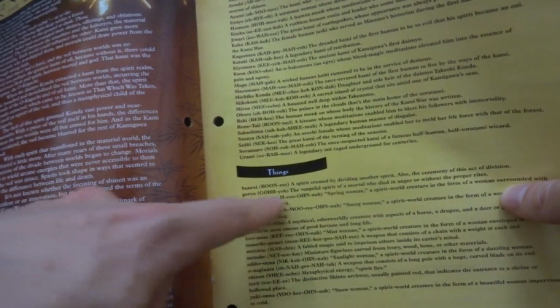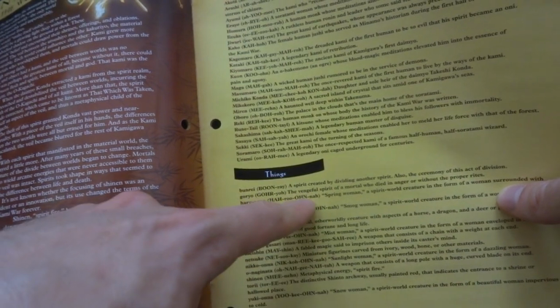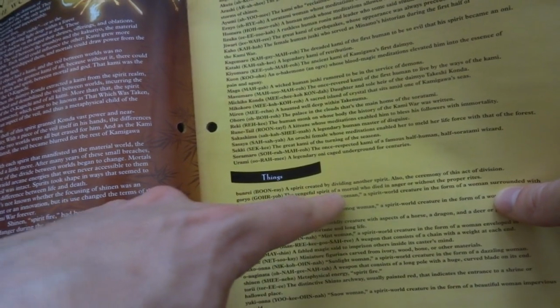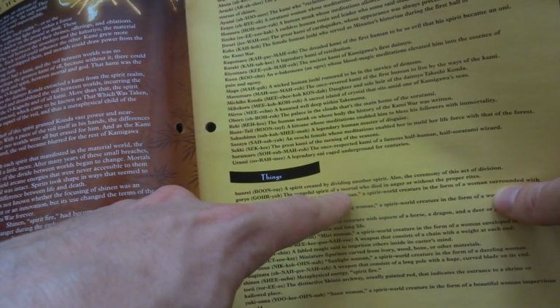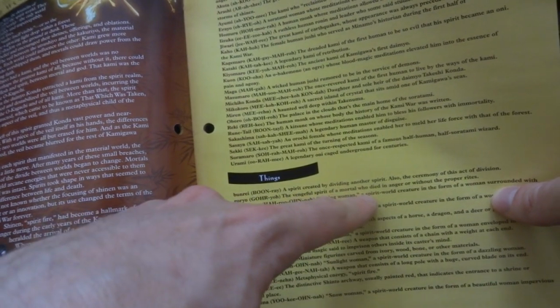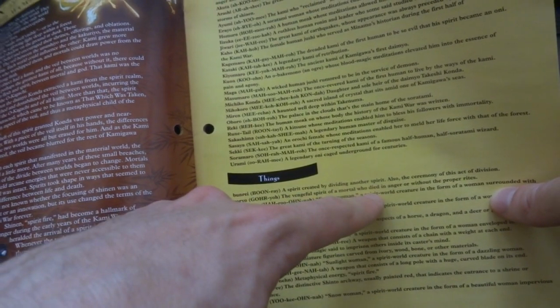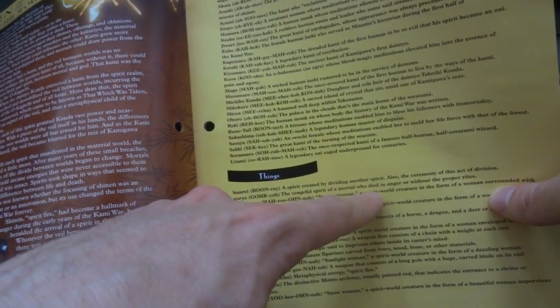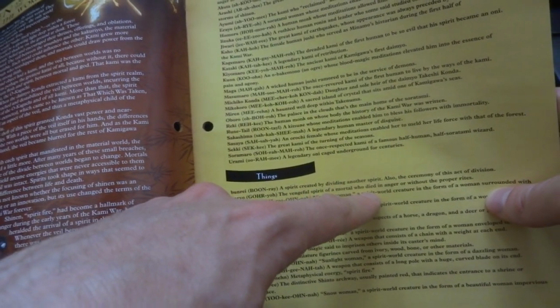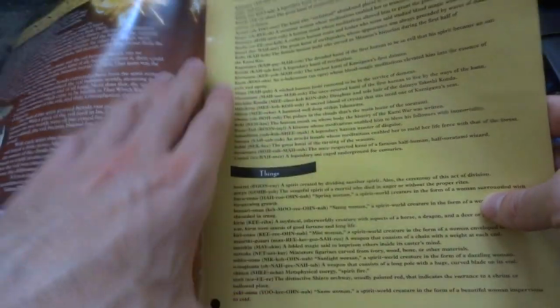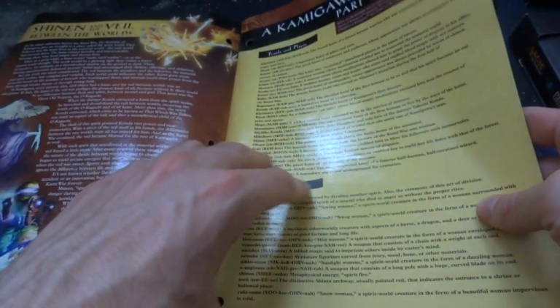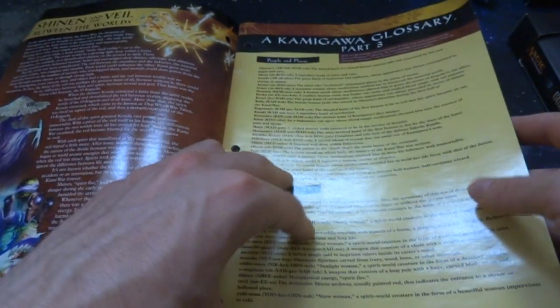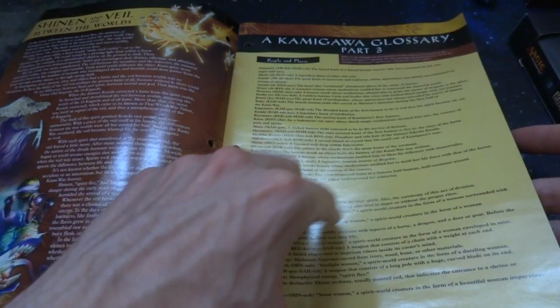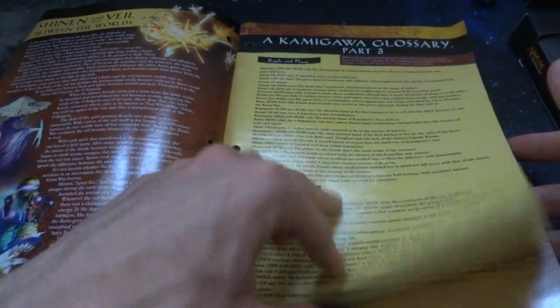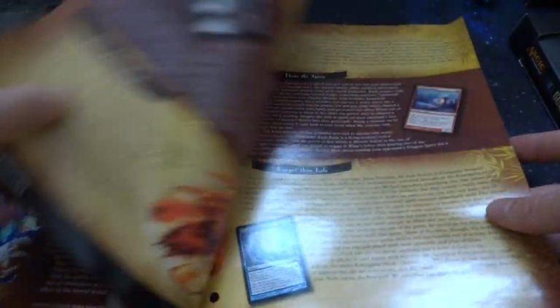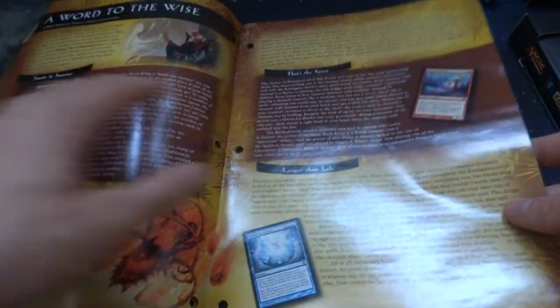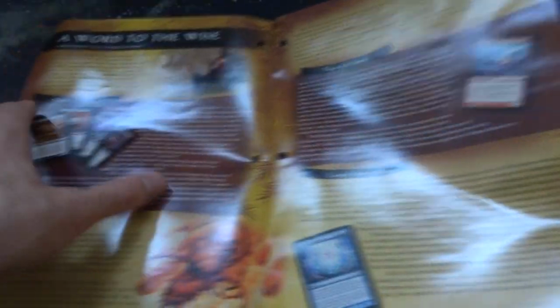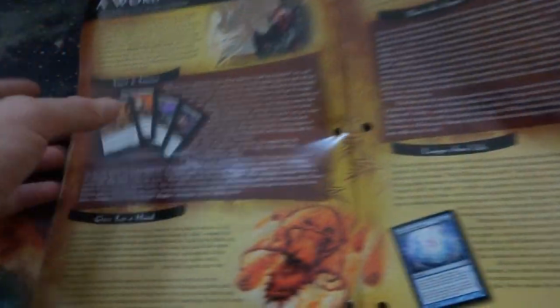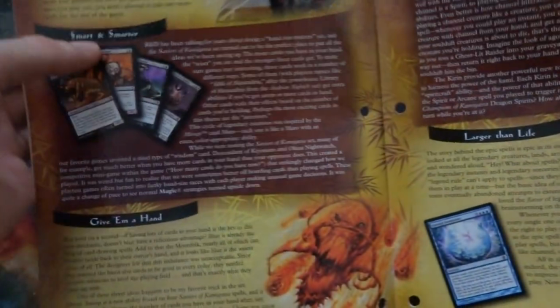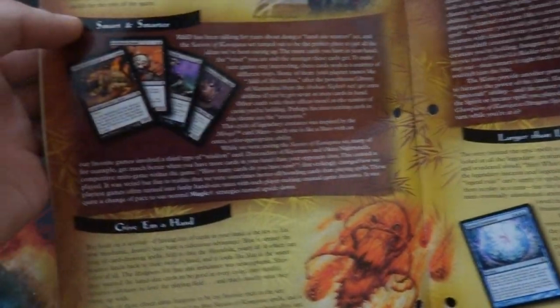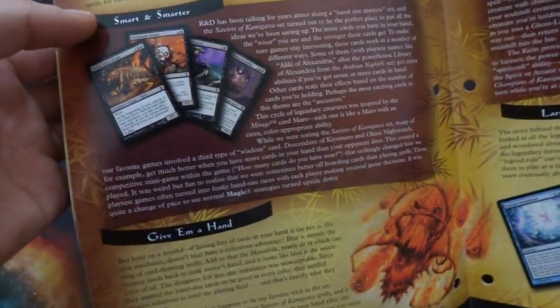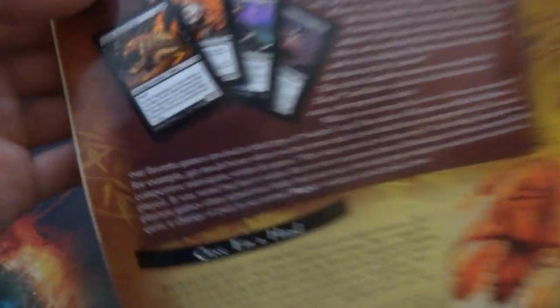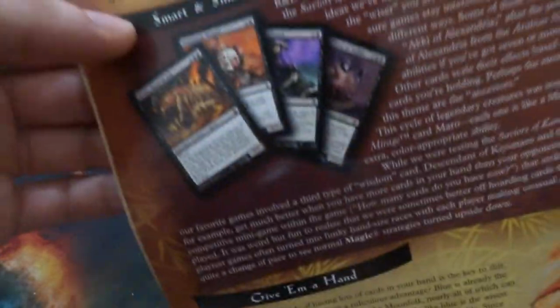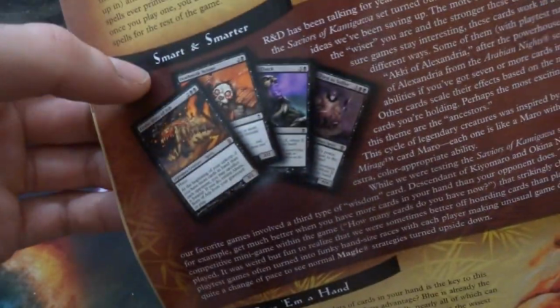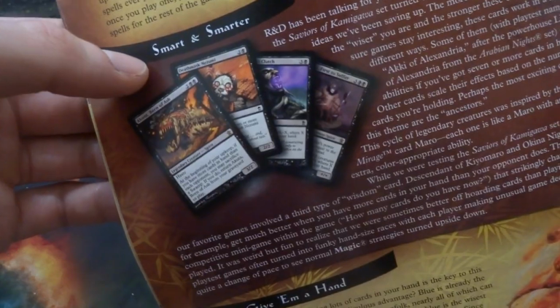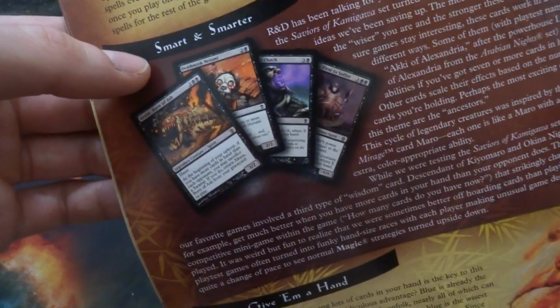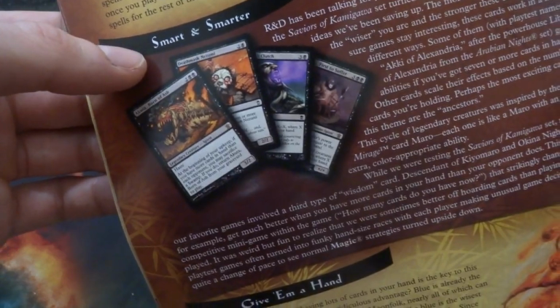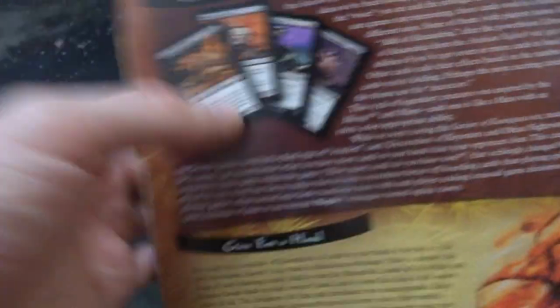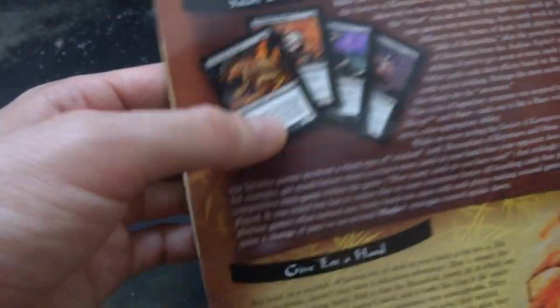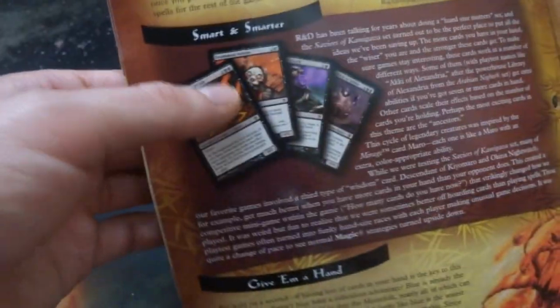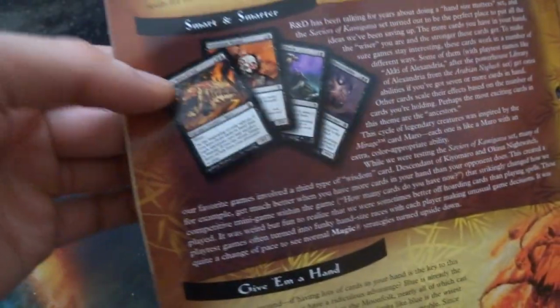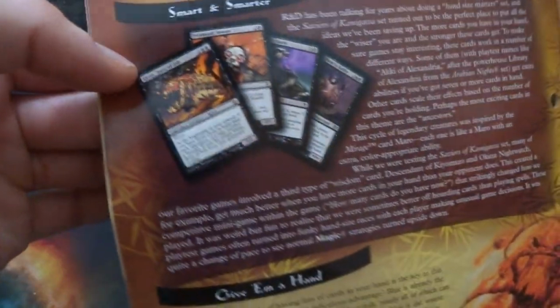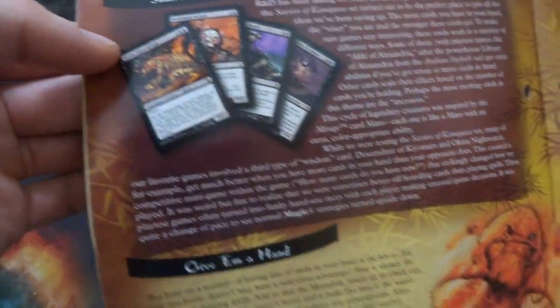Goryo — the vengeful spirit of a mortal who died in anger without the proper rites. That's a thing. It kind of just has the glossary. And is this the set with the card One with Nothing? I think so.